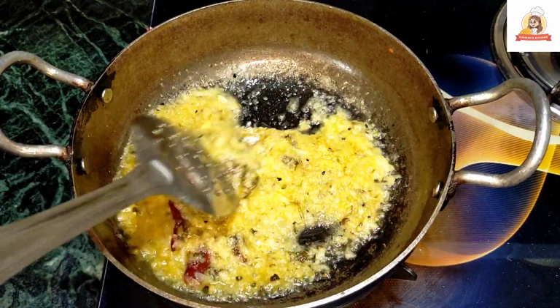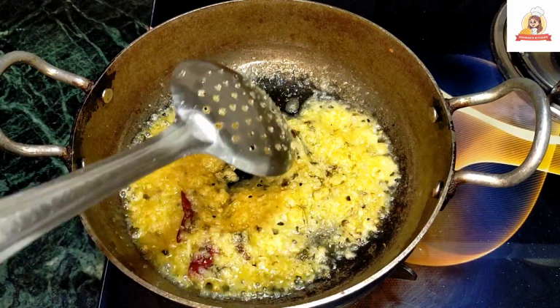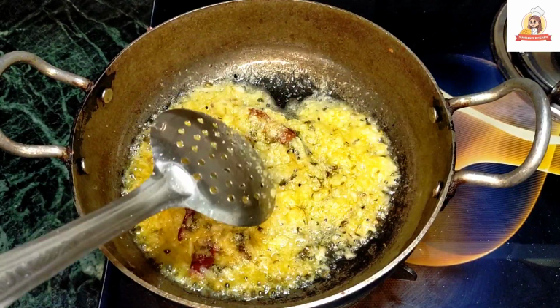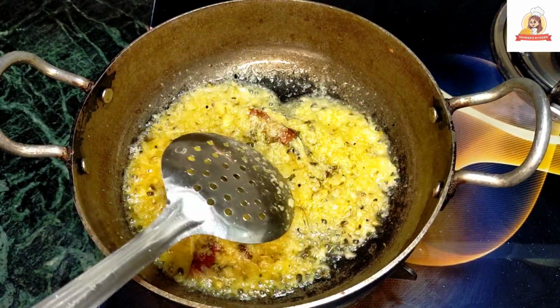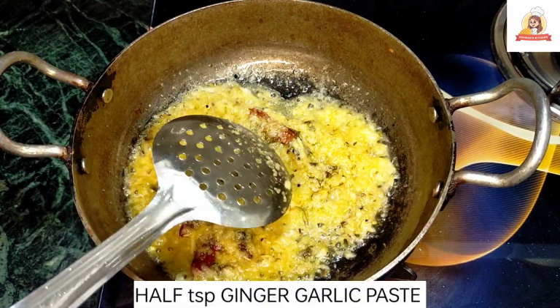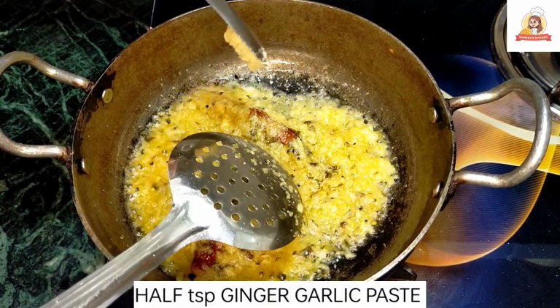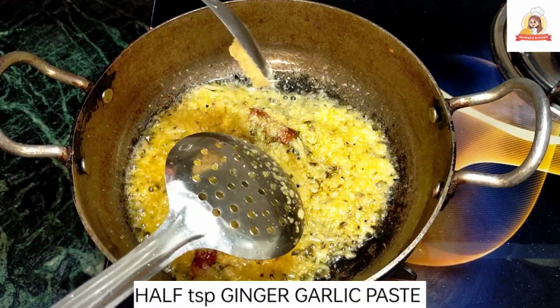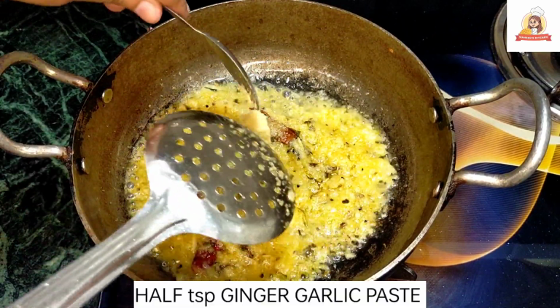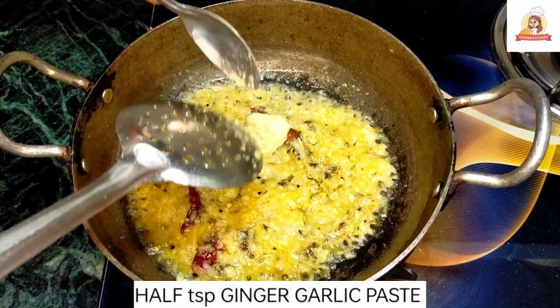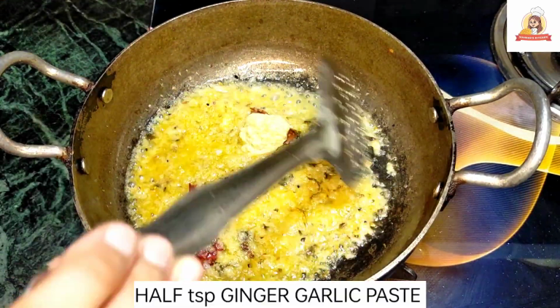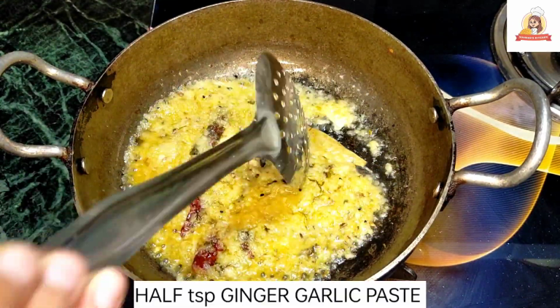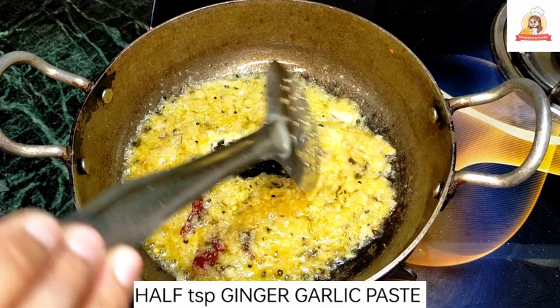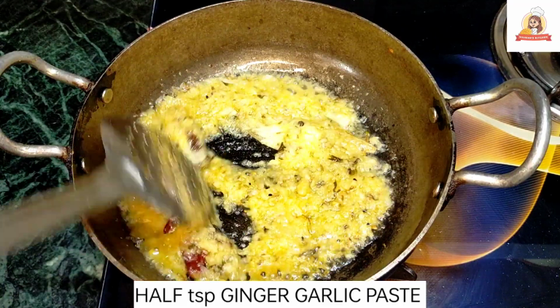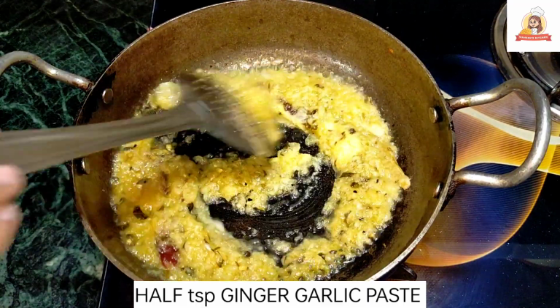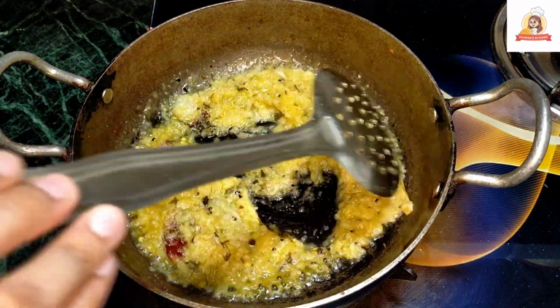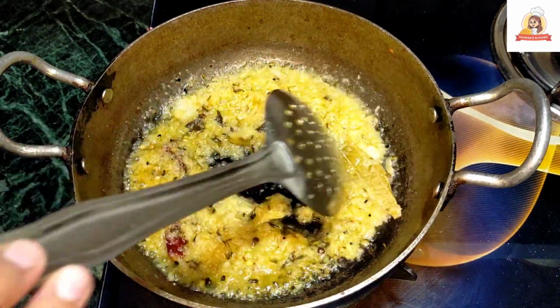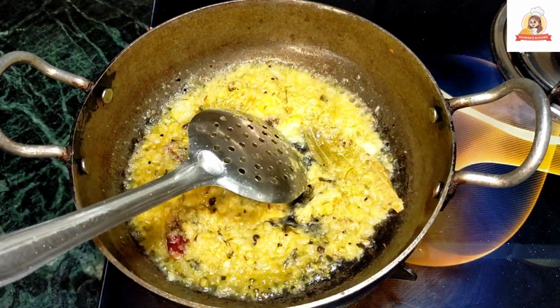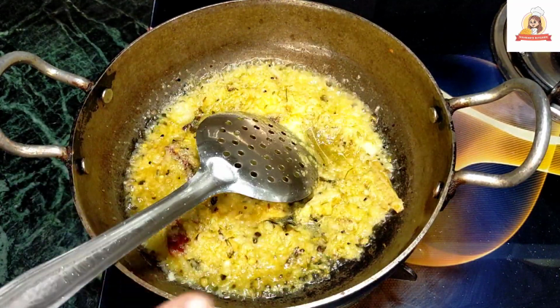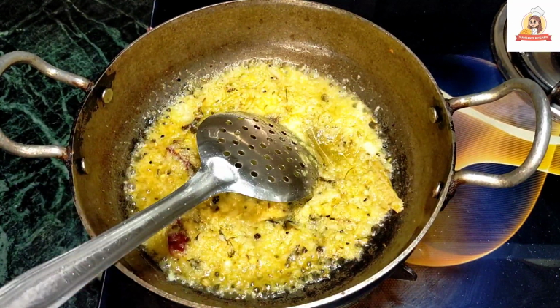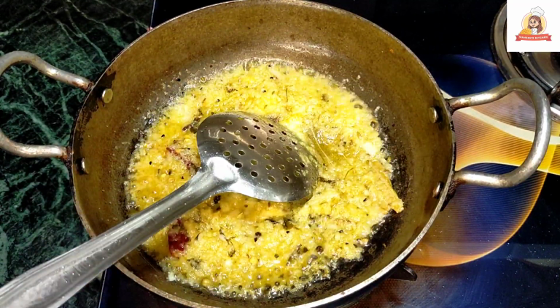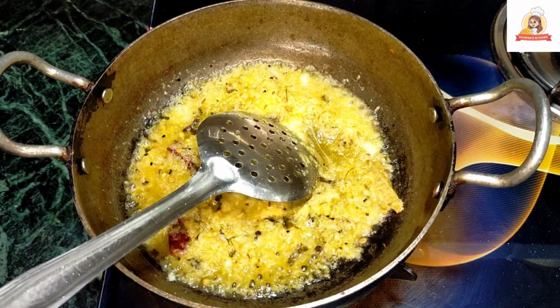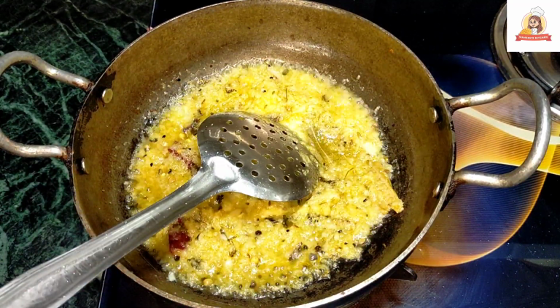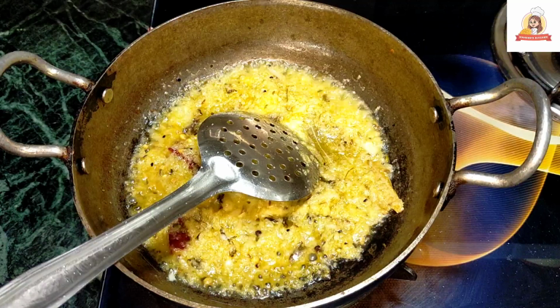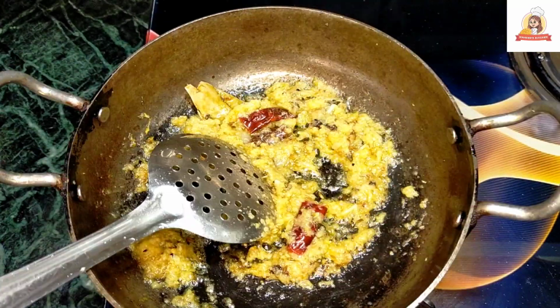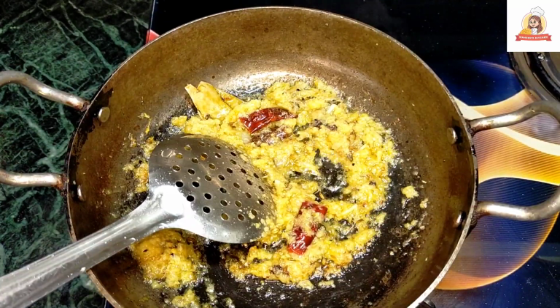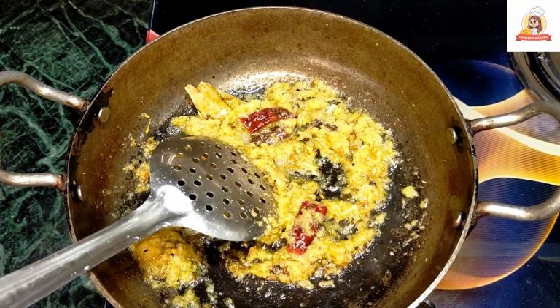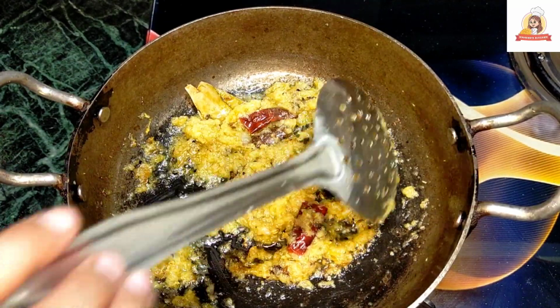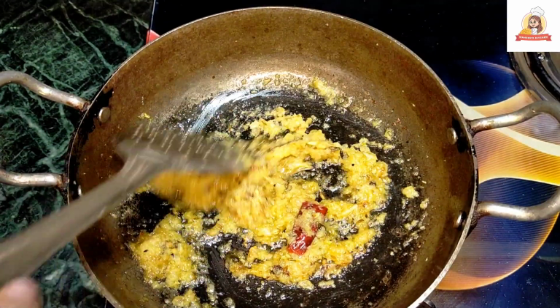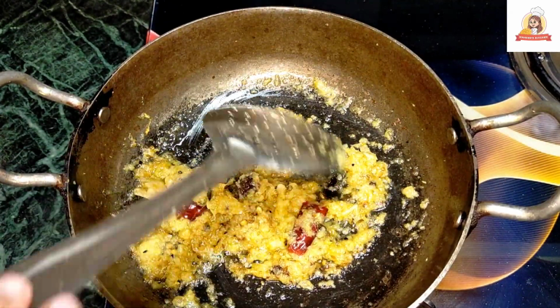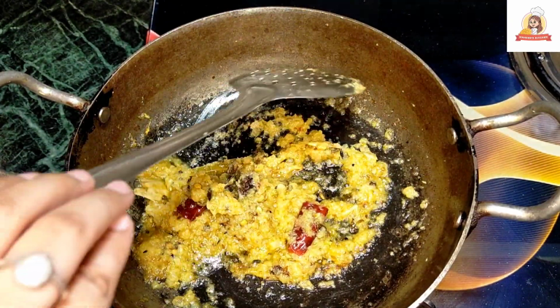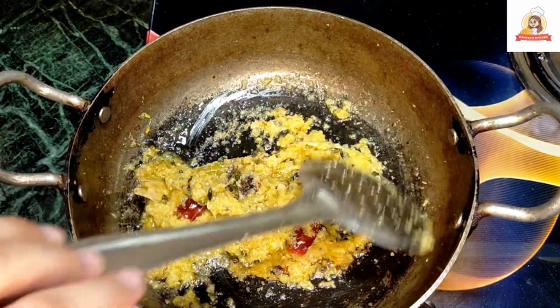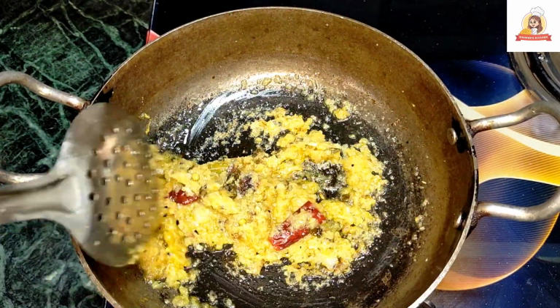When the sauce is boiling, we will add the paste in the sauce. The paste will also be boiling properly. The sauce will keep boiling until the oil is released. The sauce is boiling properly and will be released.